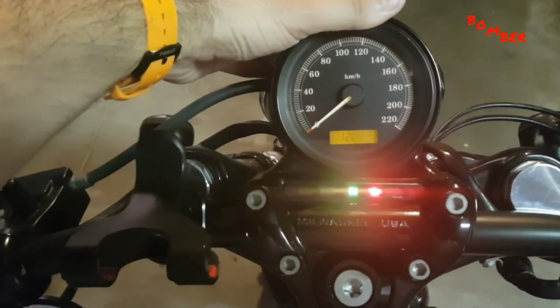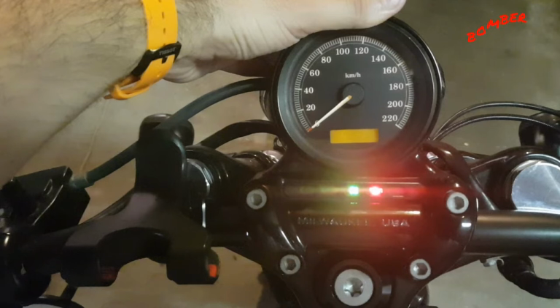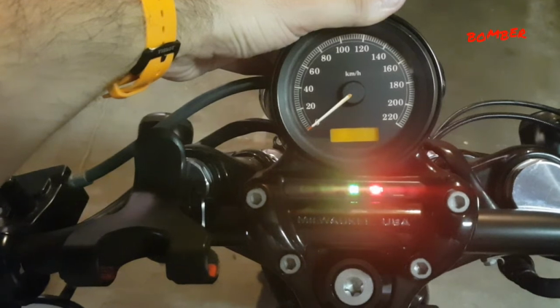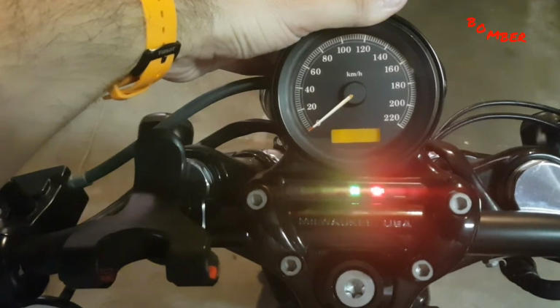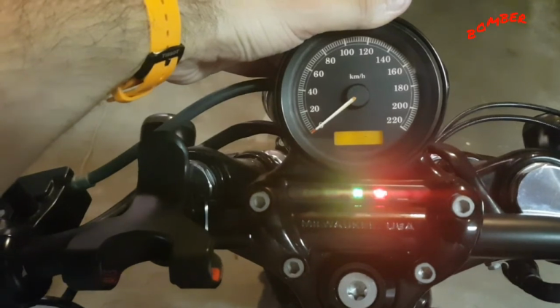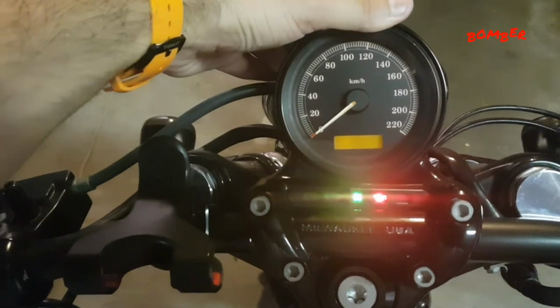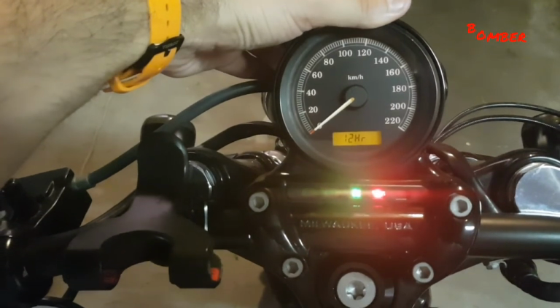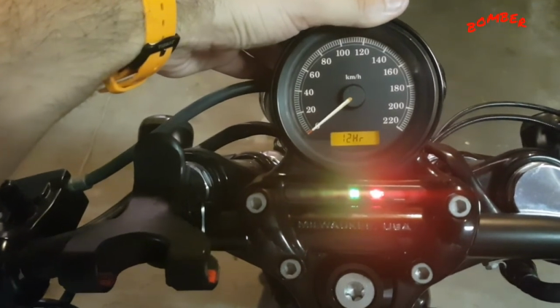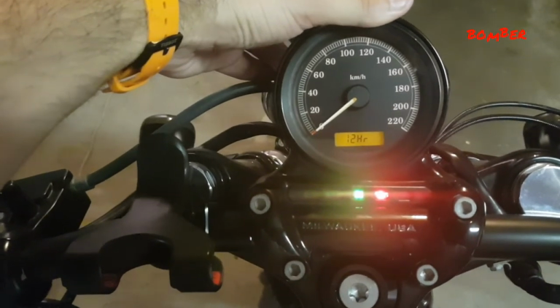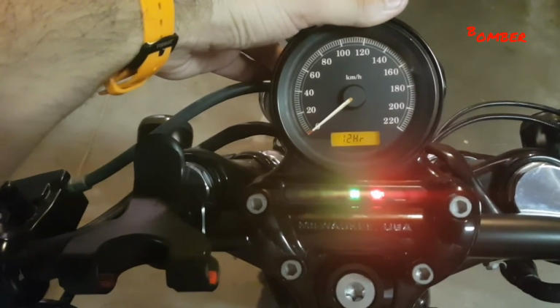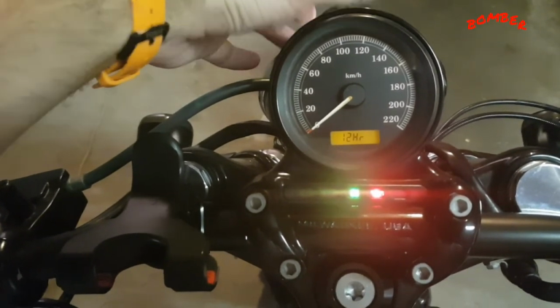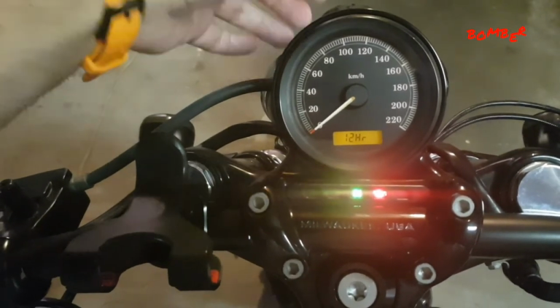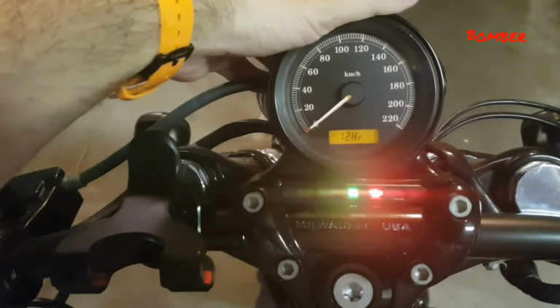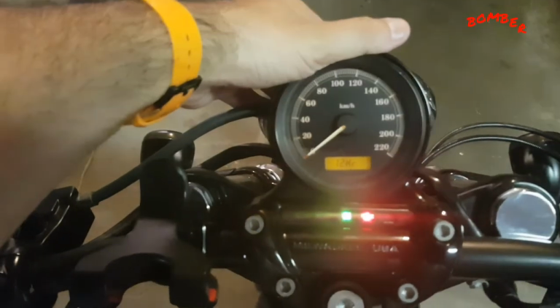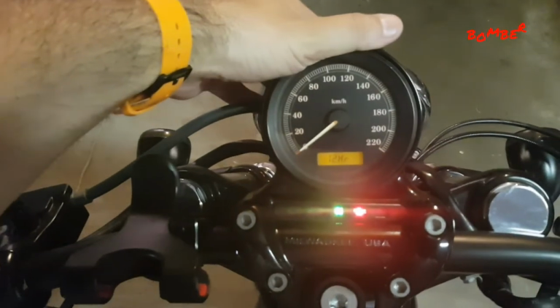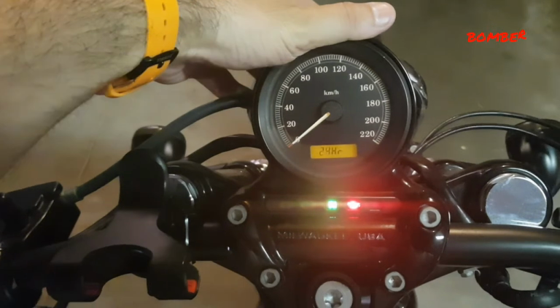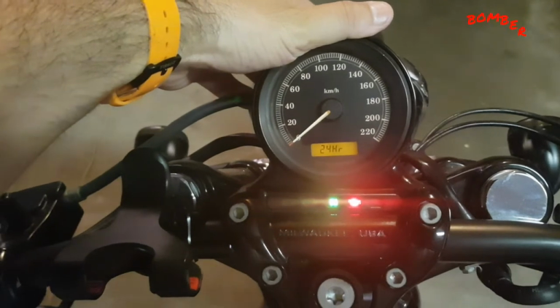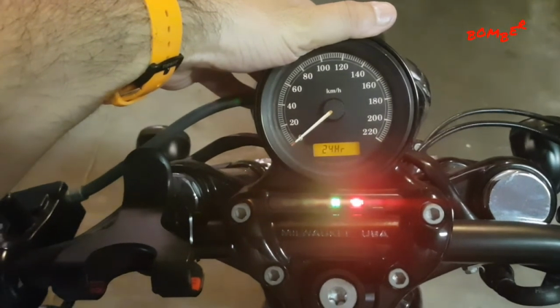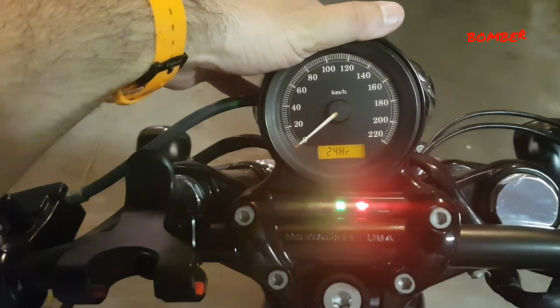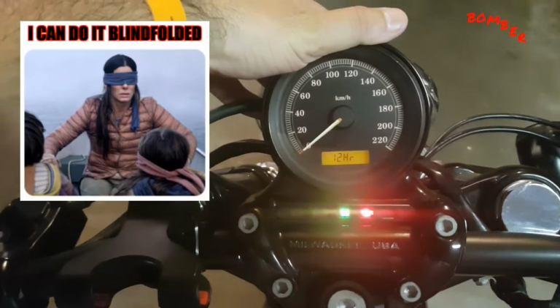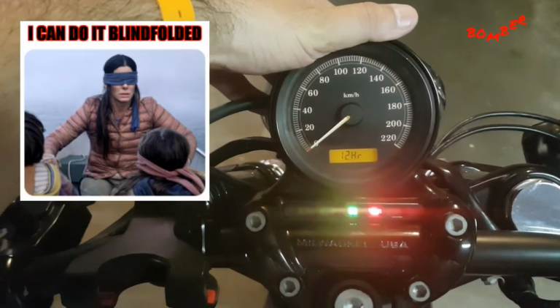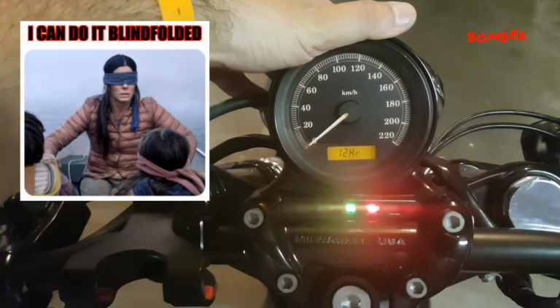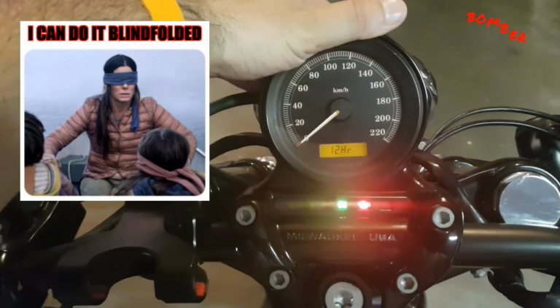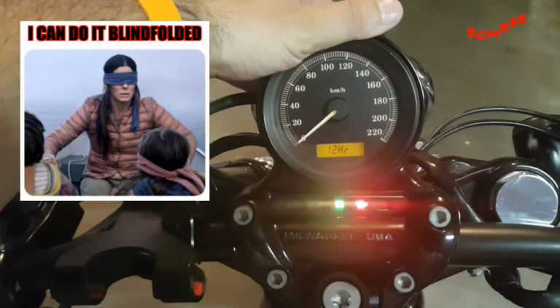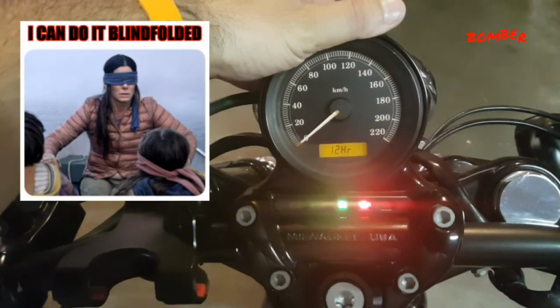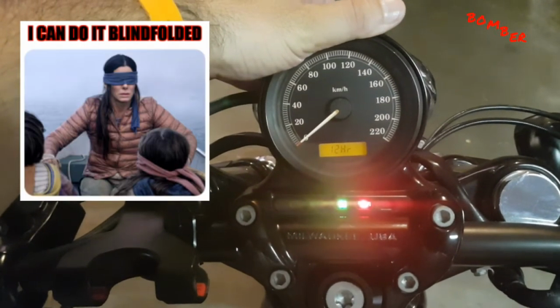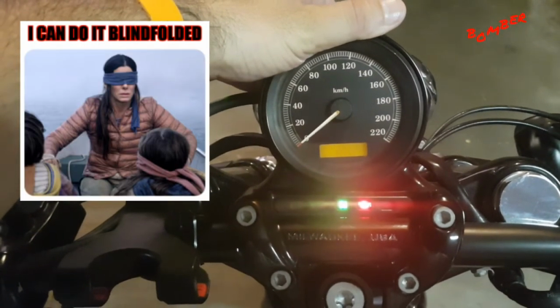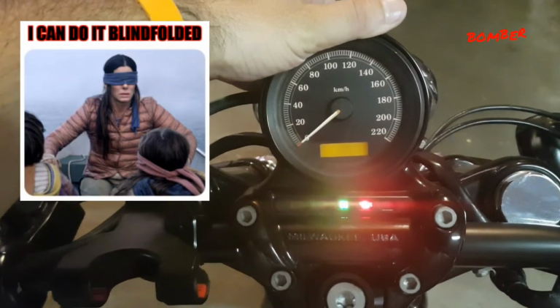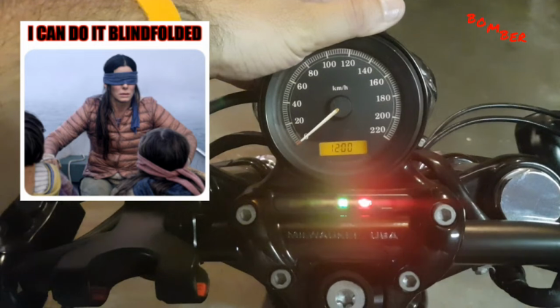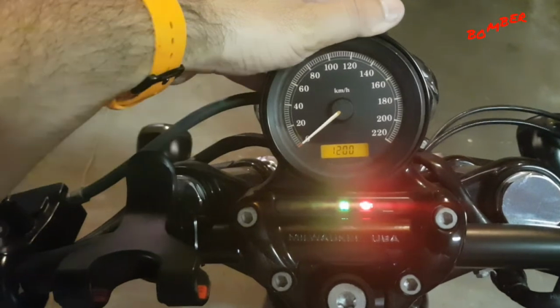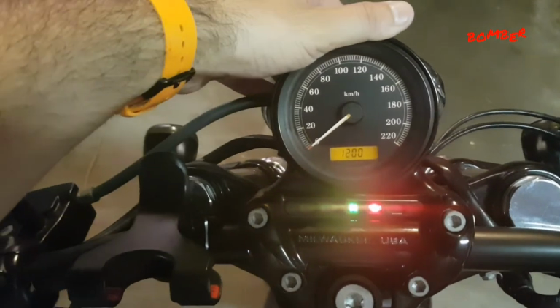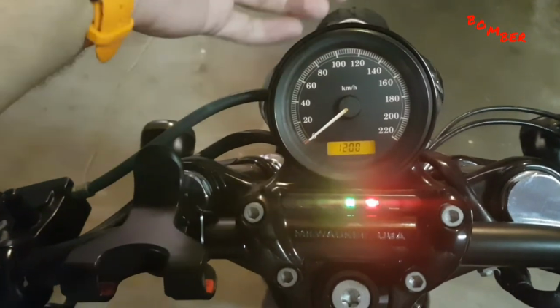When you hold it down — I think it's for about 5 seconds — it'll give you 12 hour or 24 hour. I'm happy with 12 hour, so I let go of the button. Then press it again for 24 hour, then hold to accept. So it accepts 12 hour.